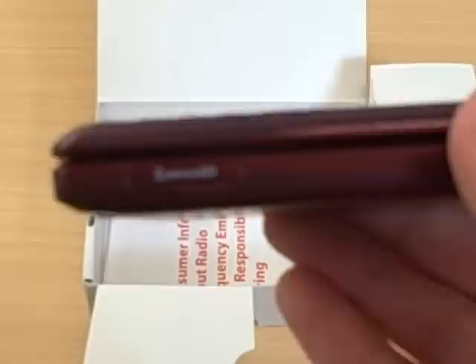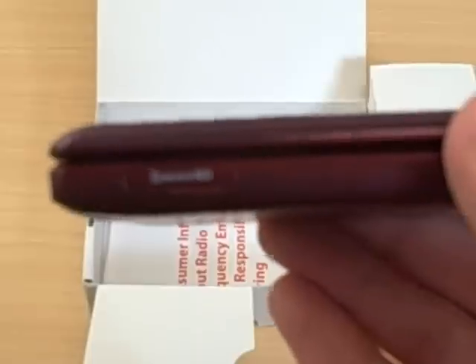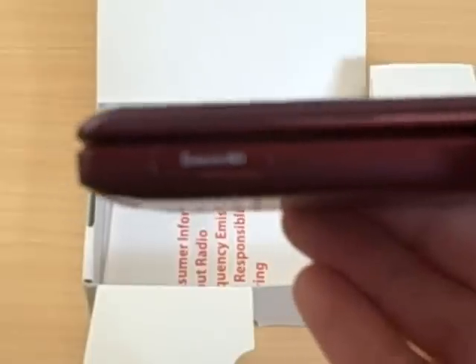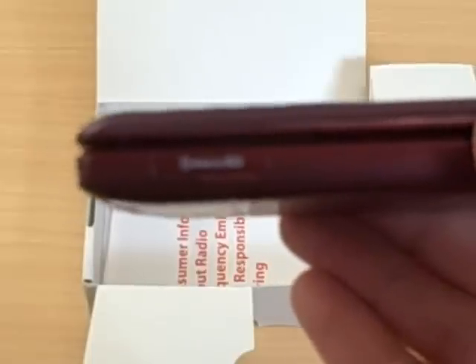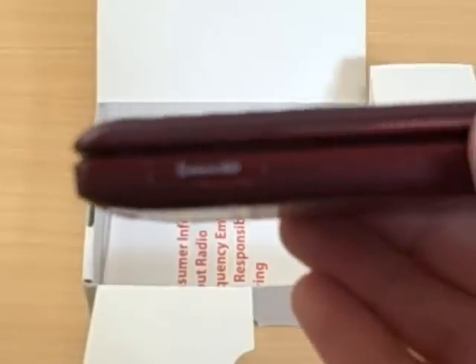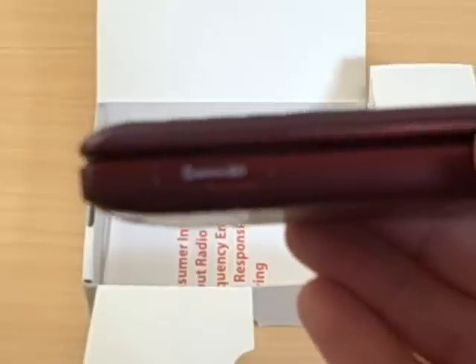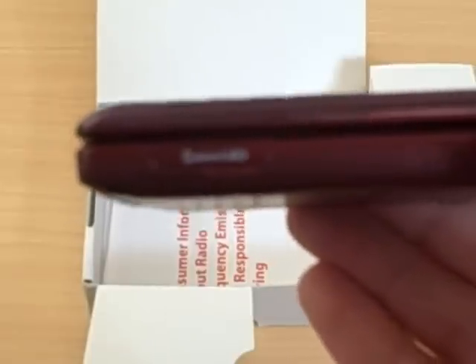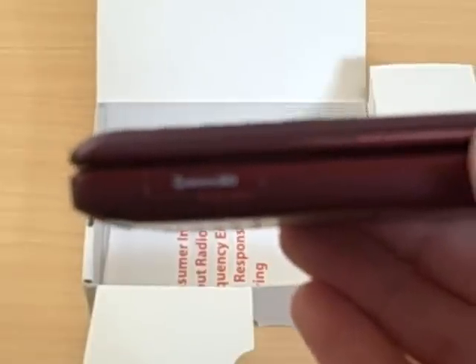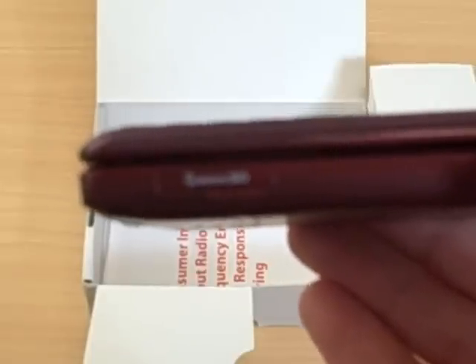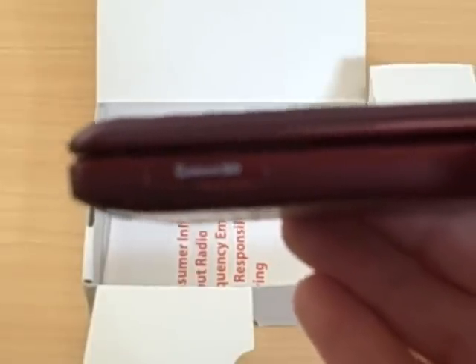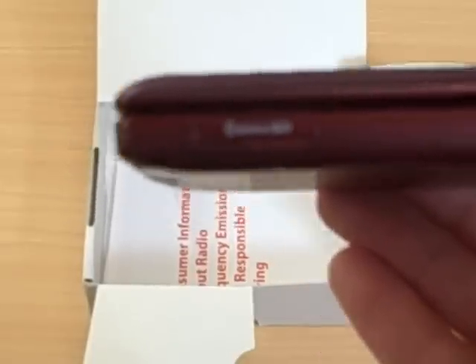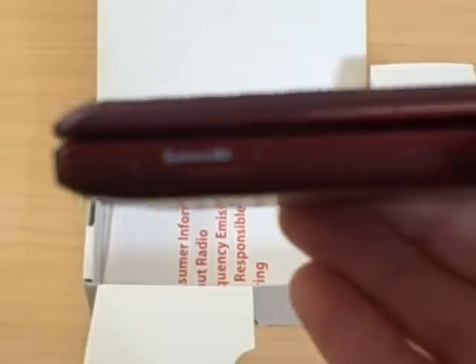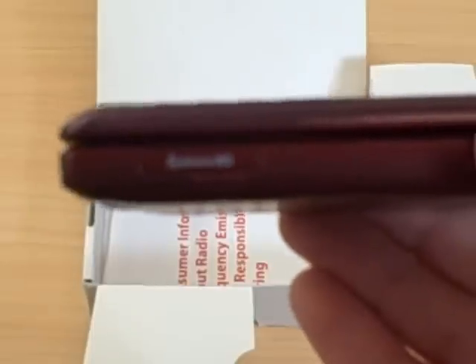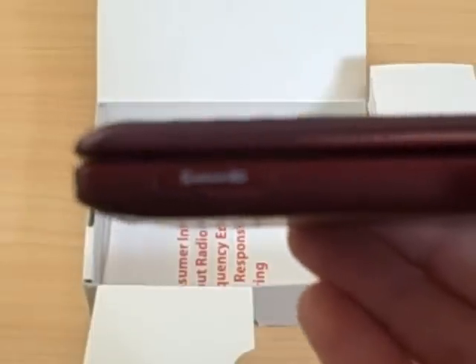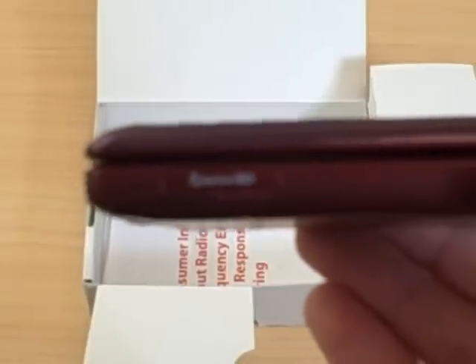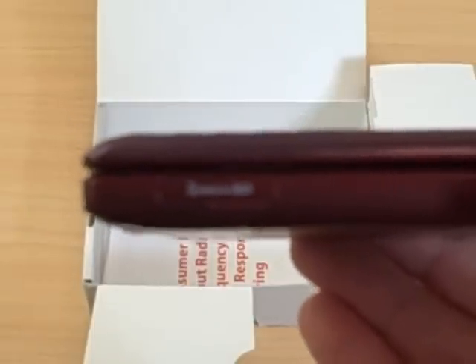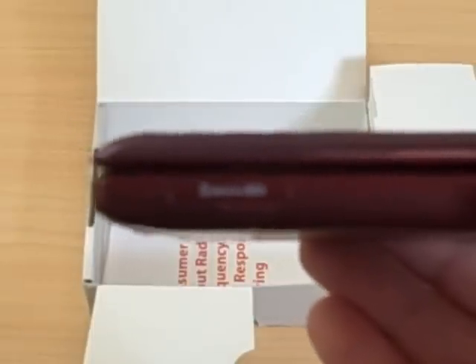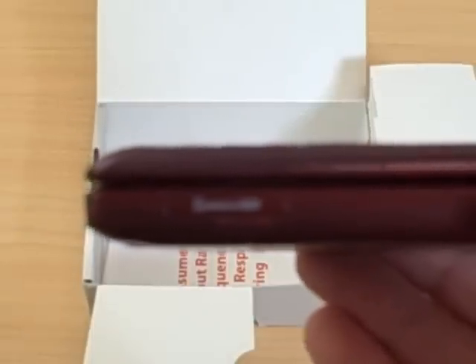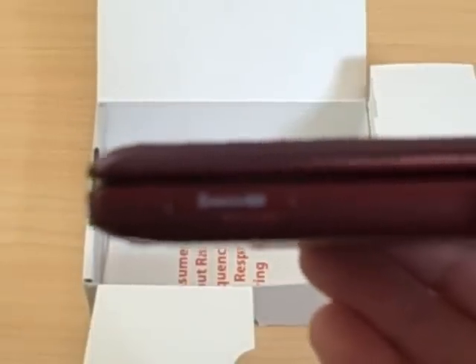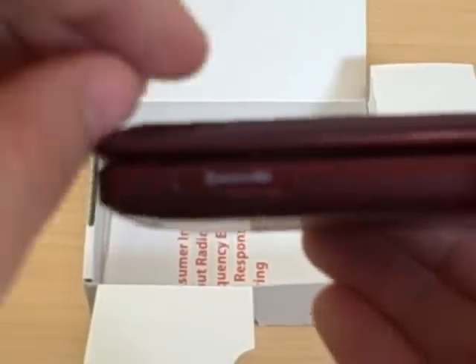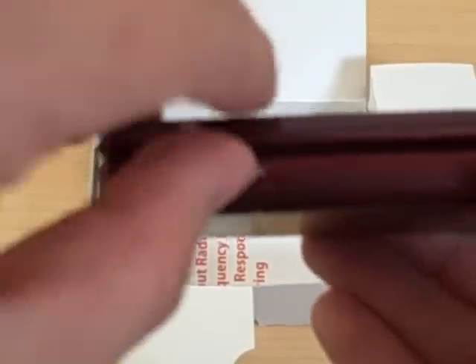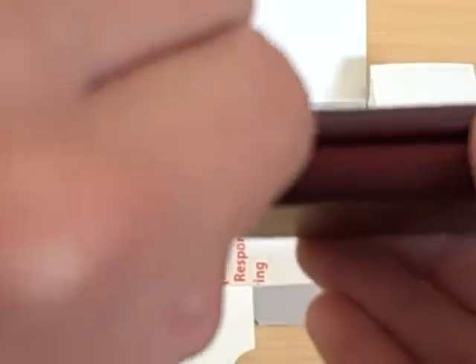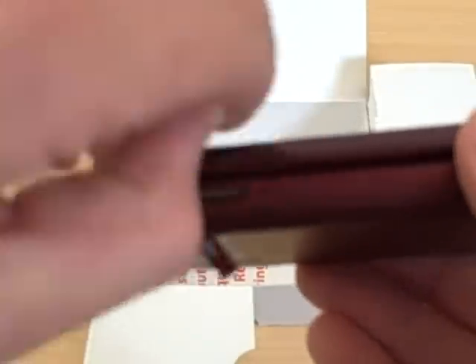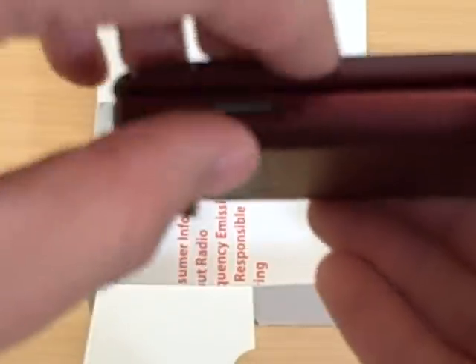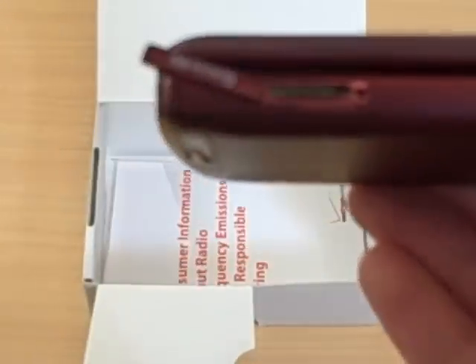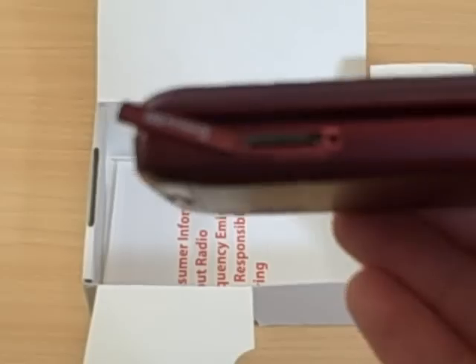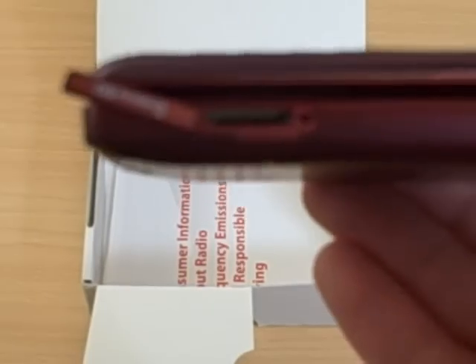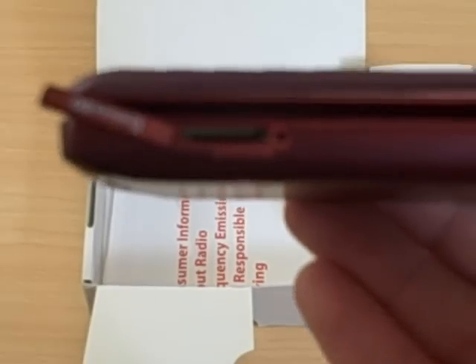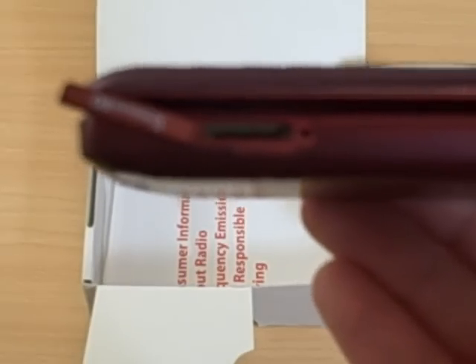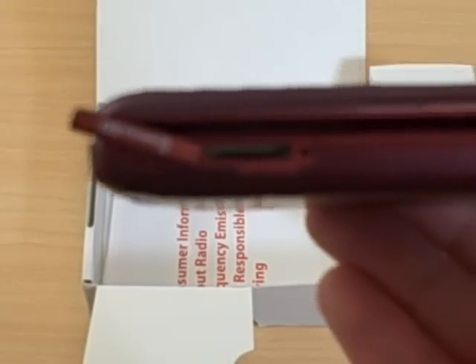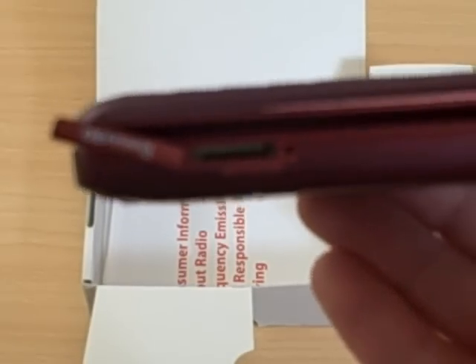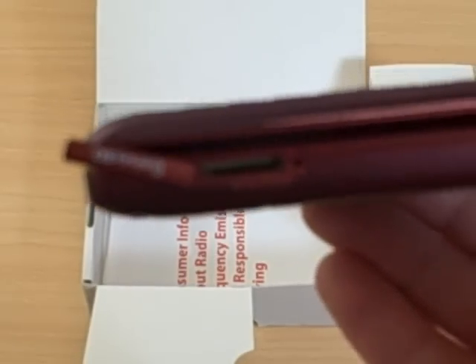The NV3 does support stereo Bluetooth, so go out and buy a nice stereo Bluetooth headset and listen to your music wirelessly. The NV3 has a micro SD card slot right here and it supports up to a 16GB card.